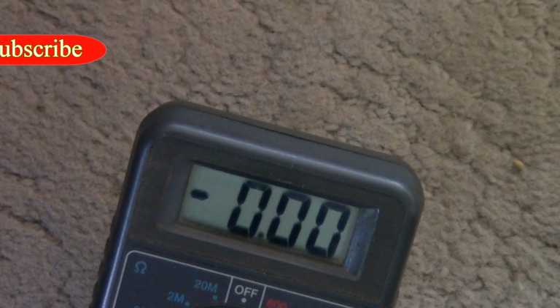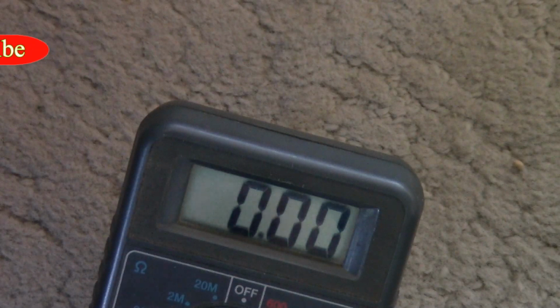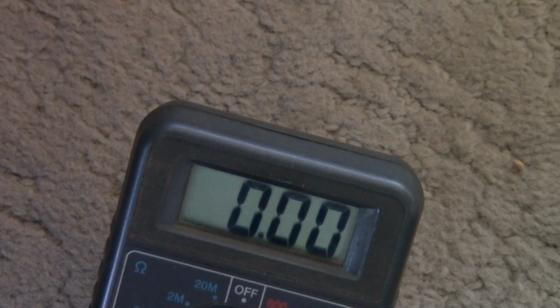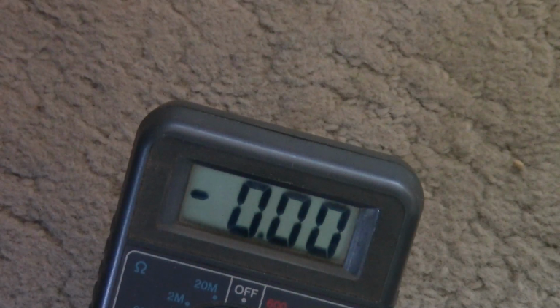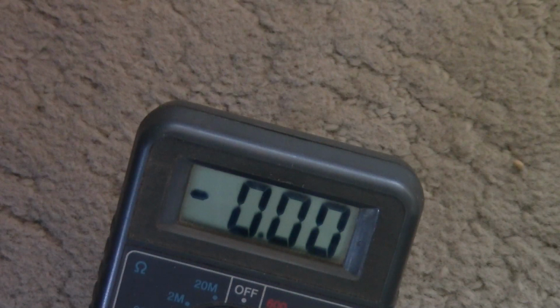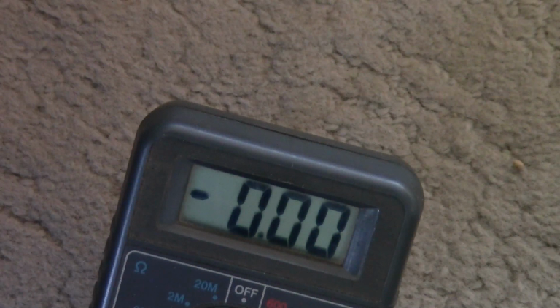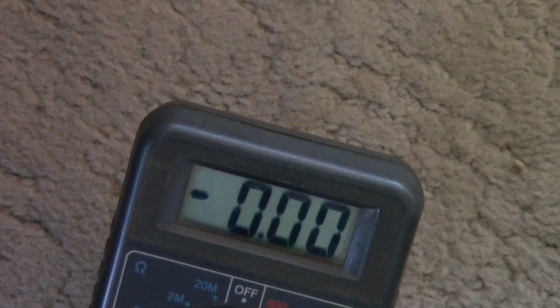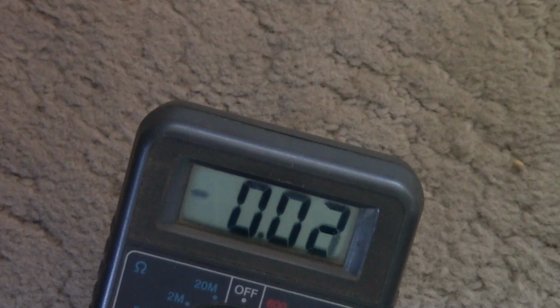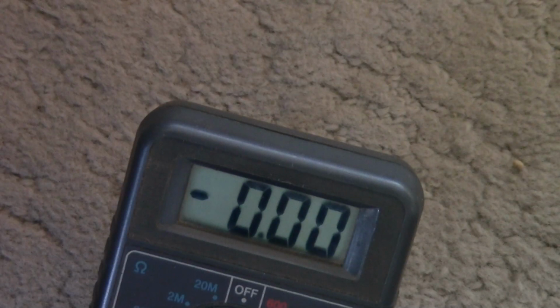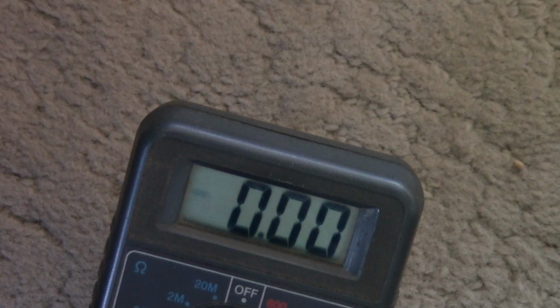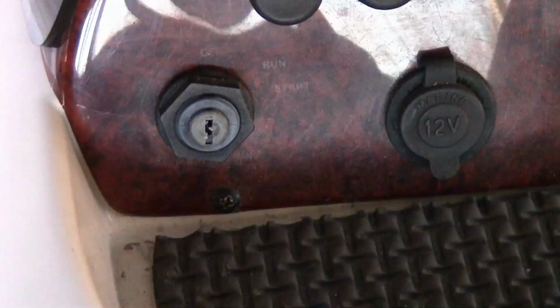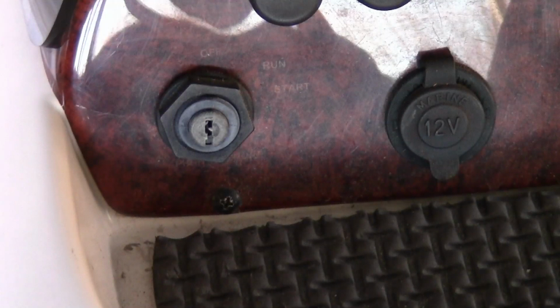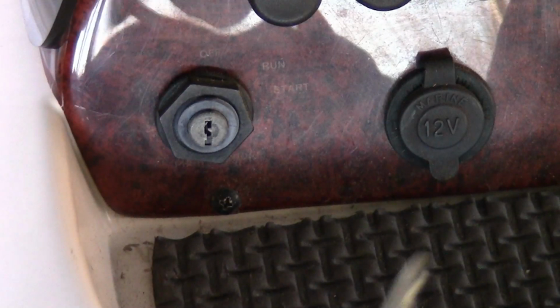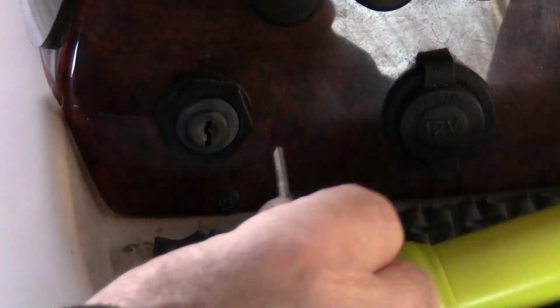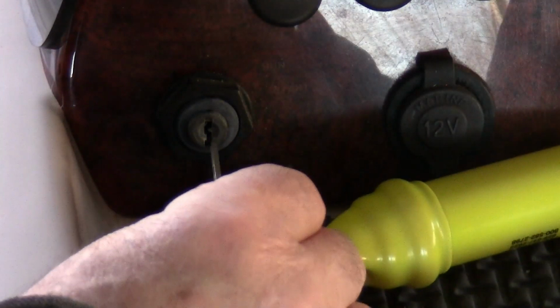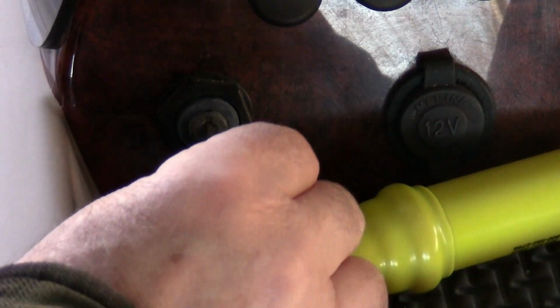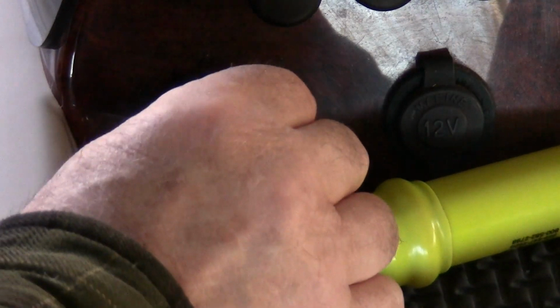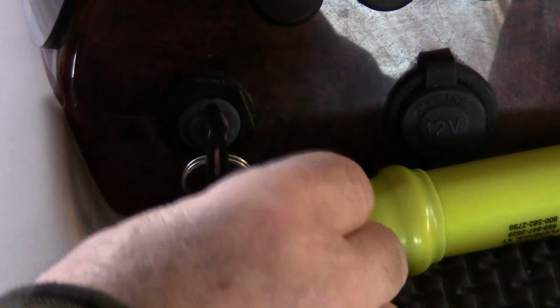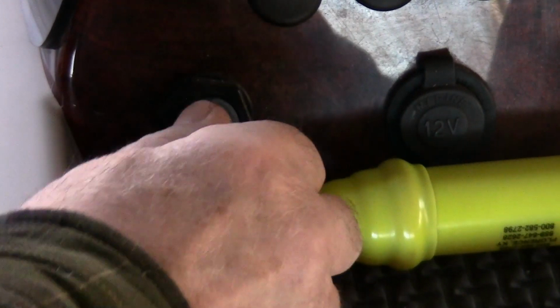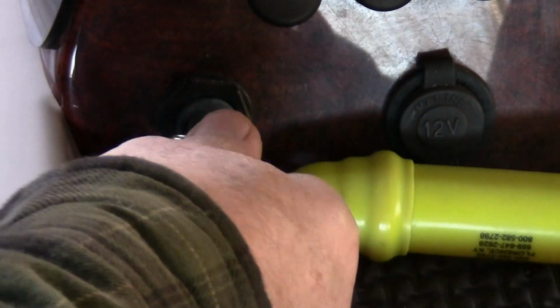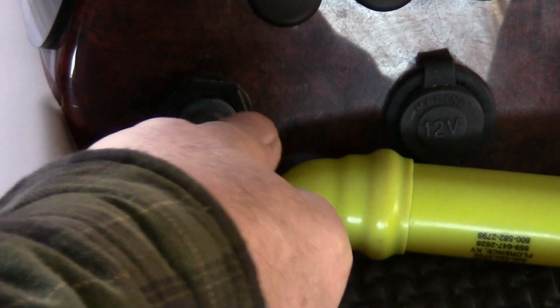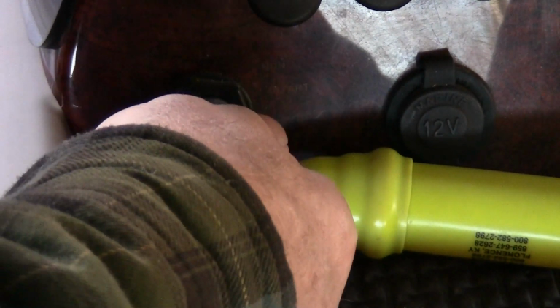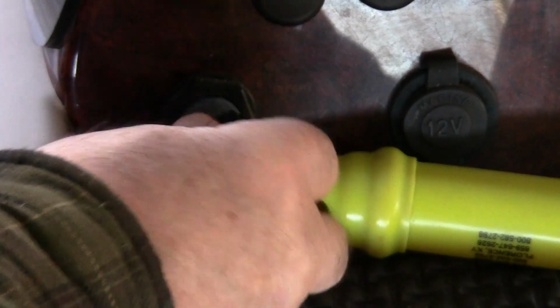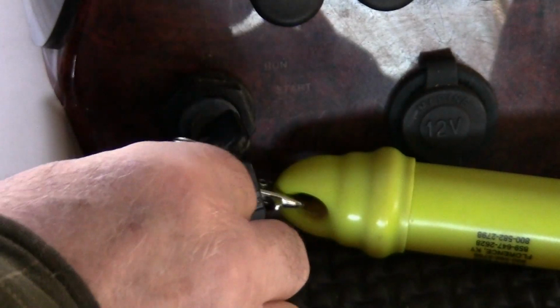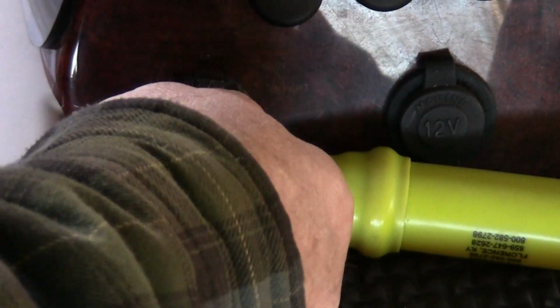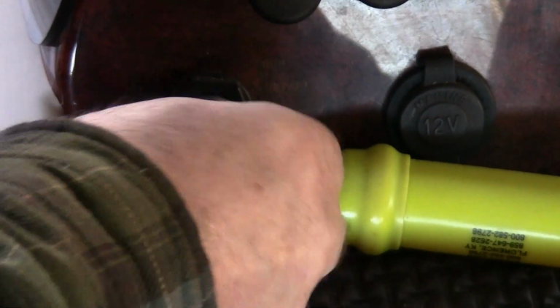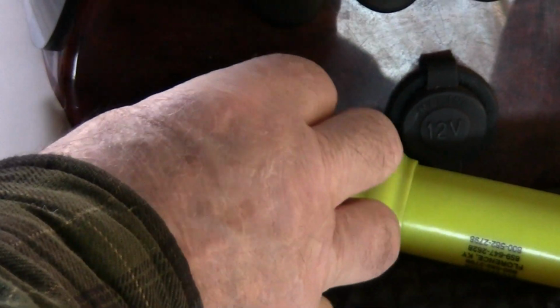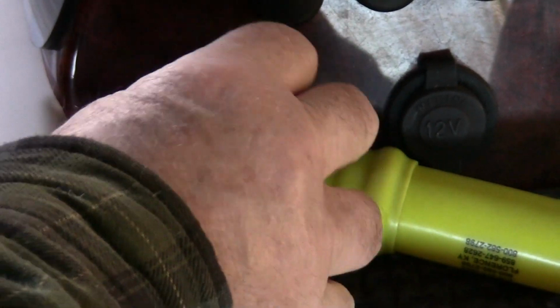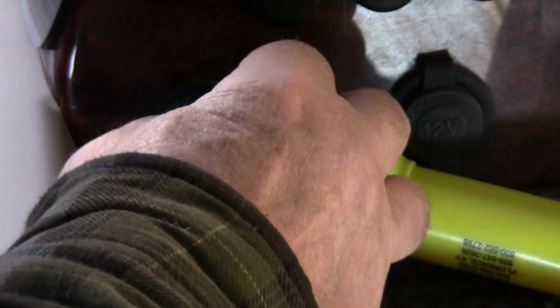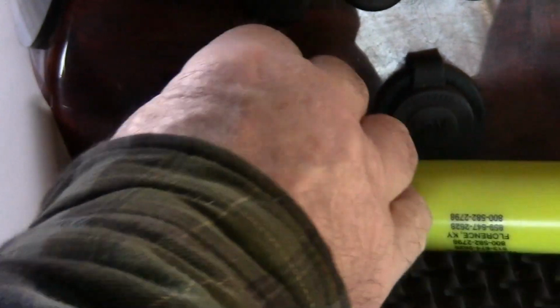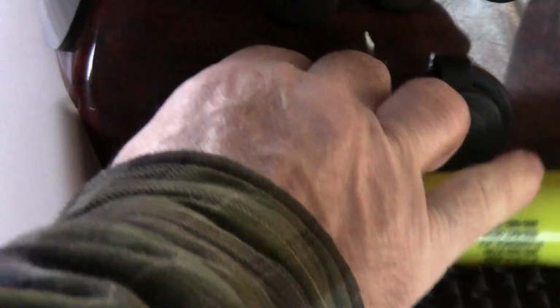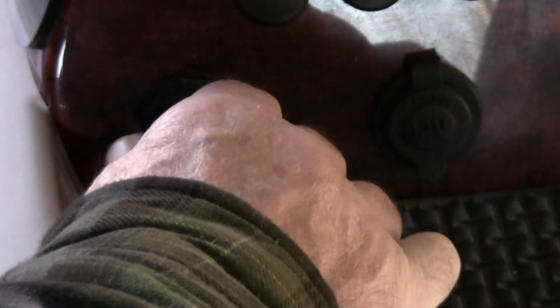Now I'm going to go over here to the ignition switch and show you what it sounds like. I'm going to put the key in the ignition, turn it — and there's nothing.